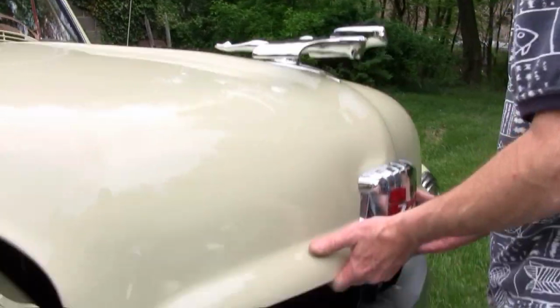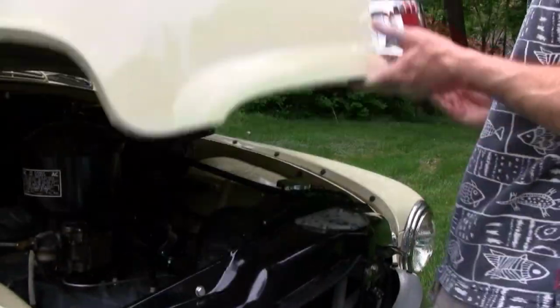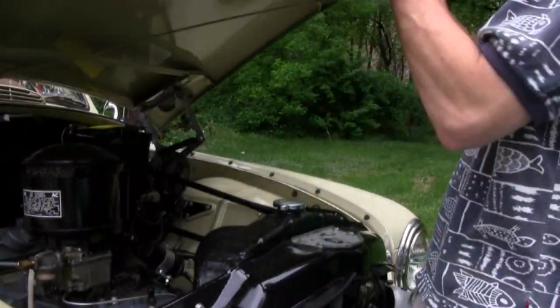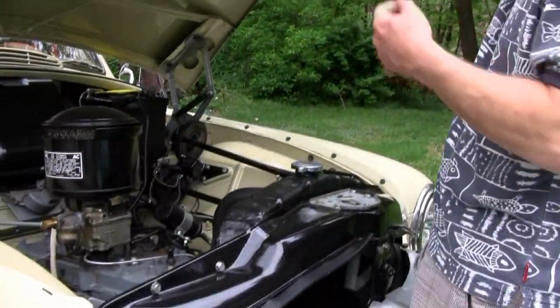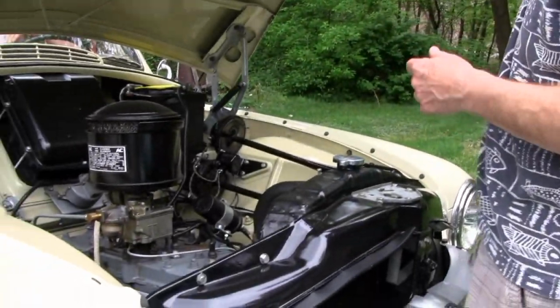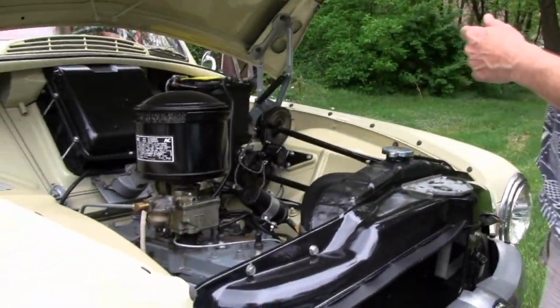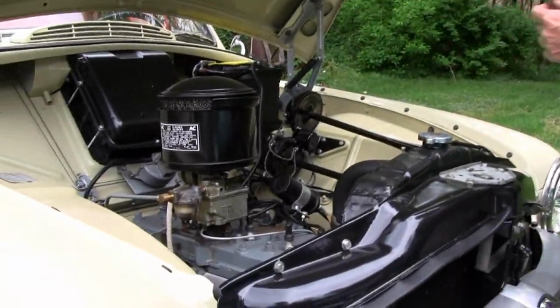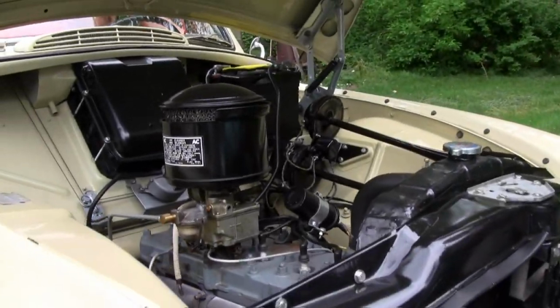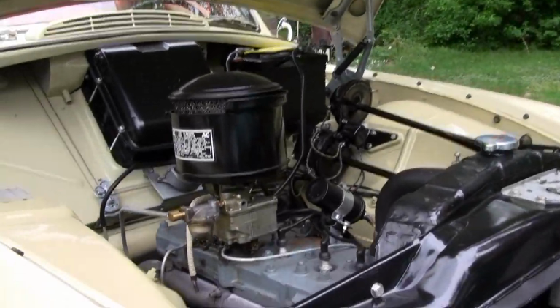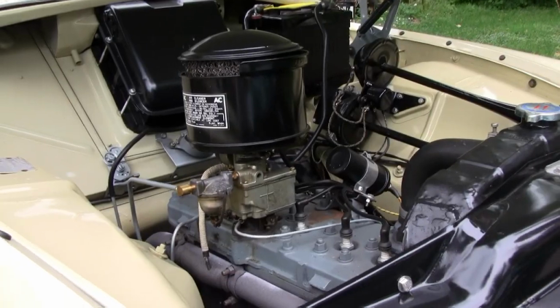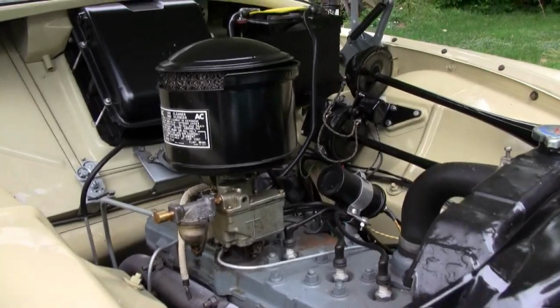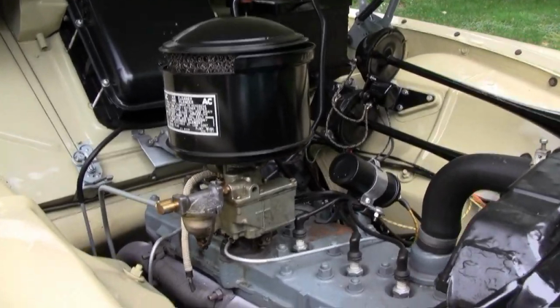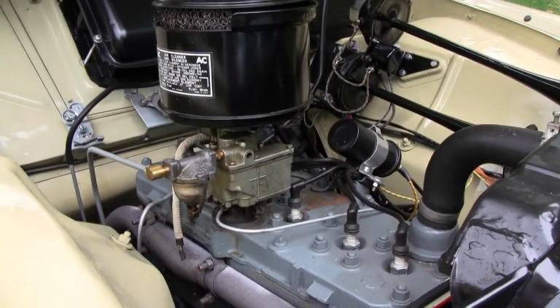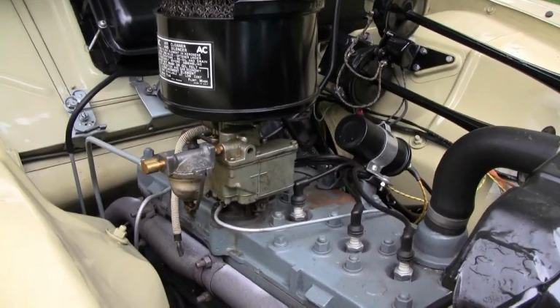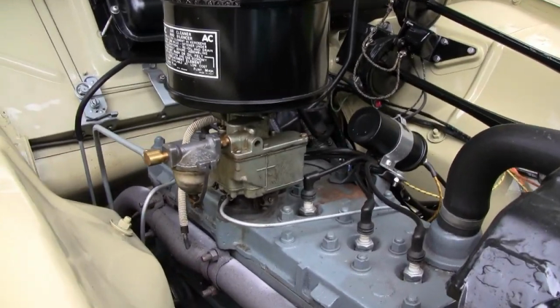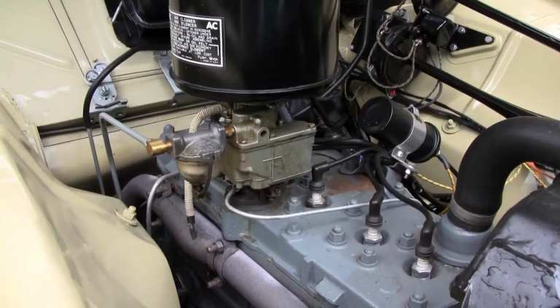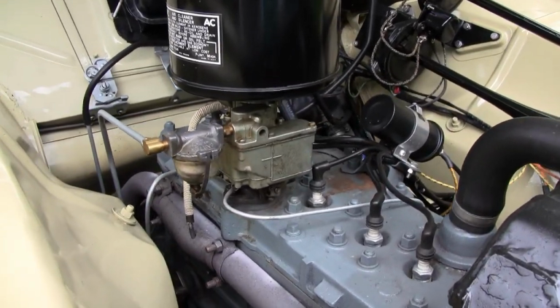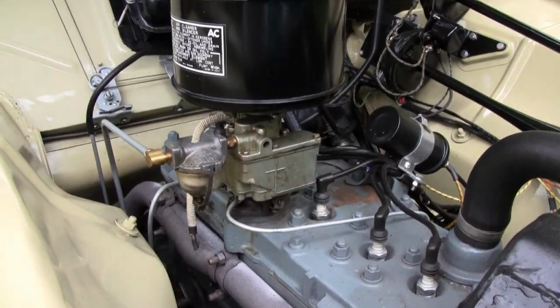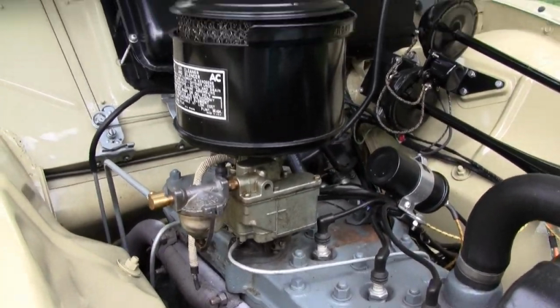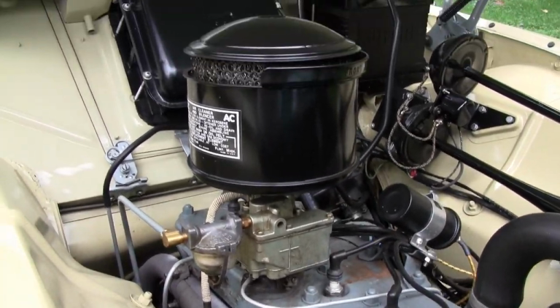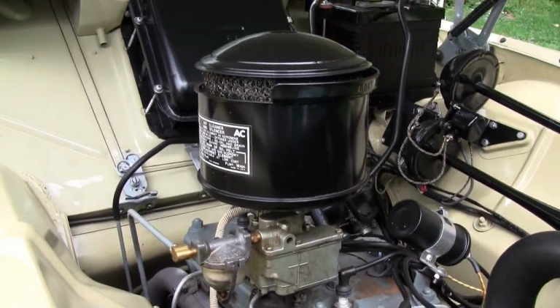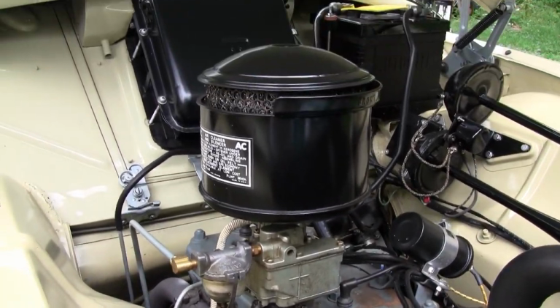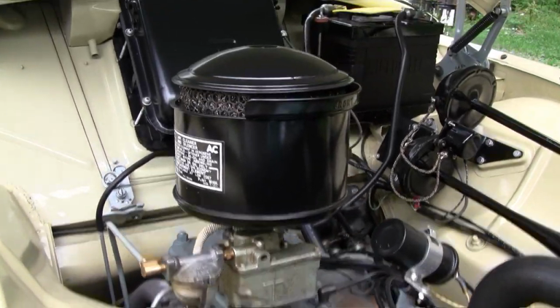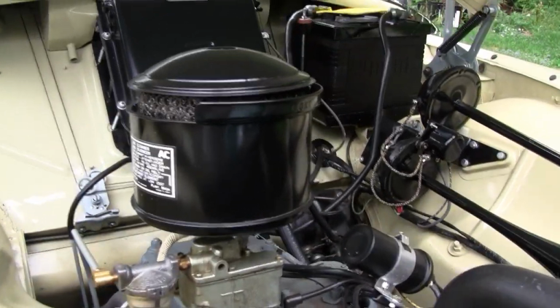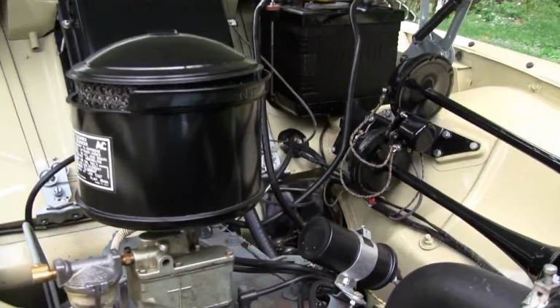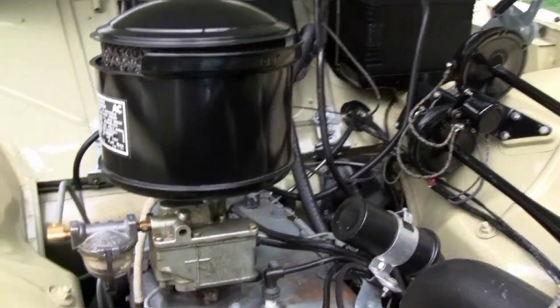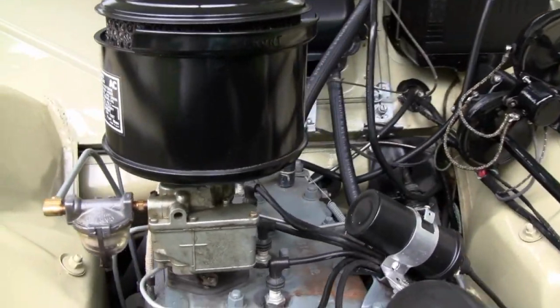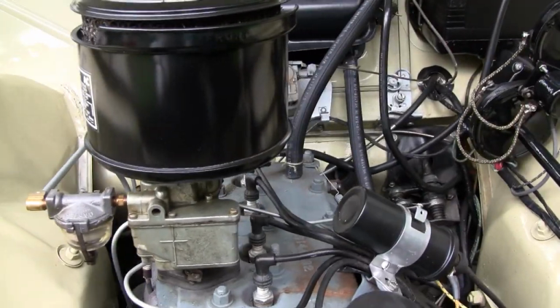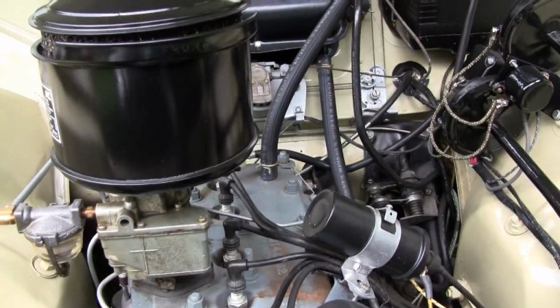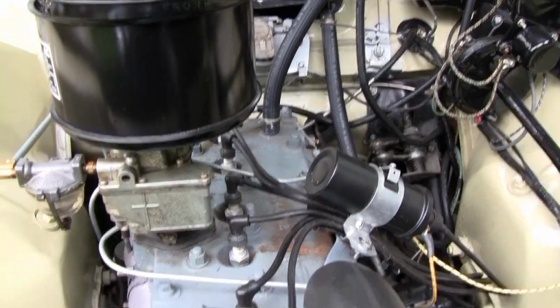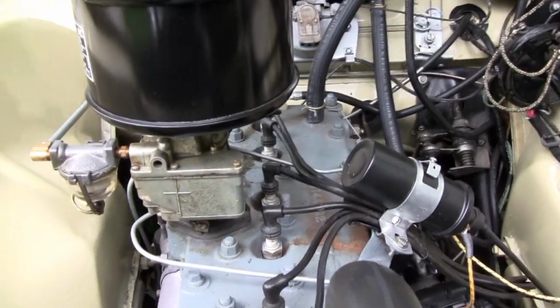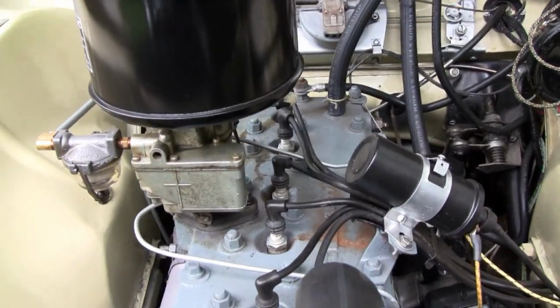The Rambler was powered by an L-head six-cylinder engine with 82 horsepower, making it quite a peppy car for the time.